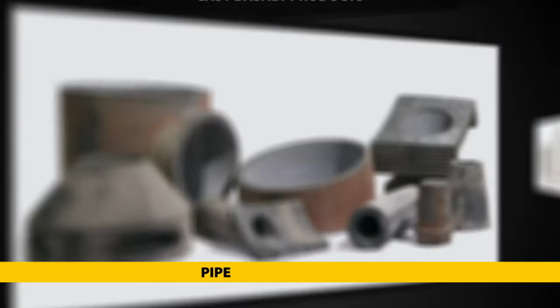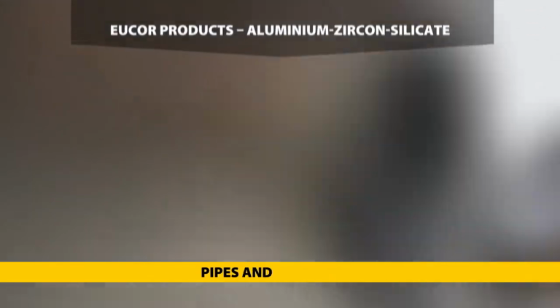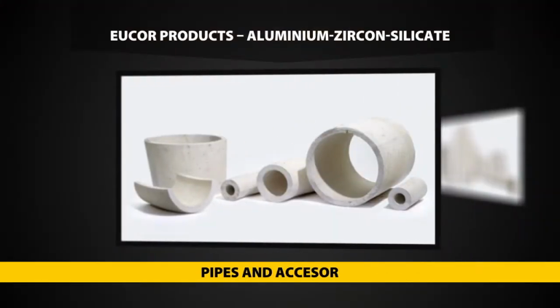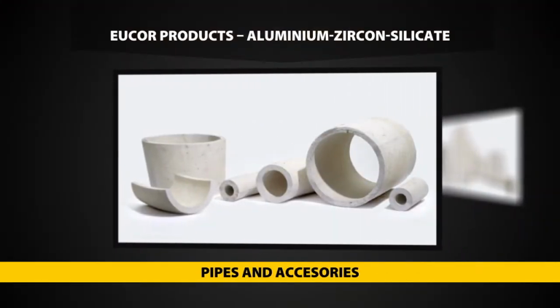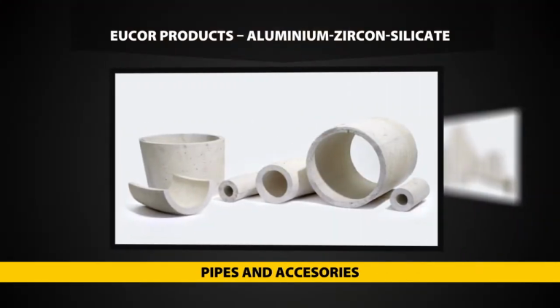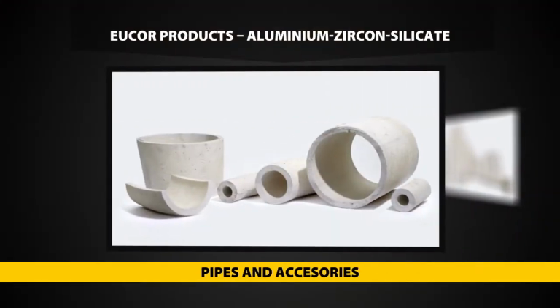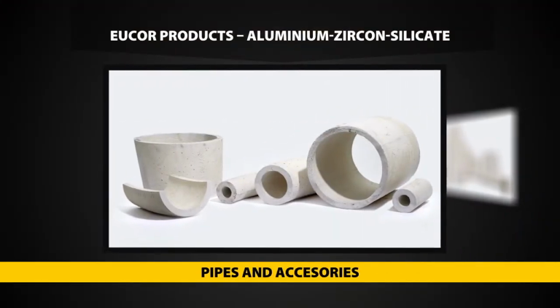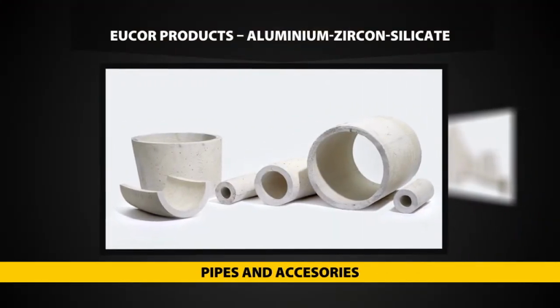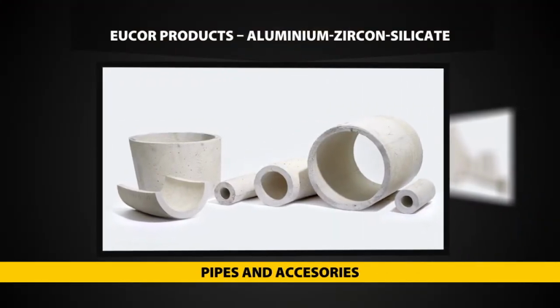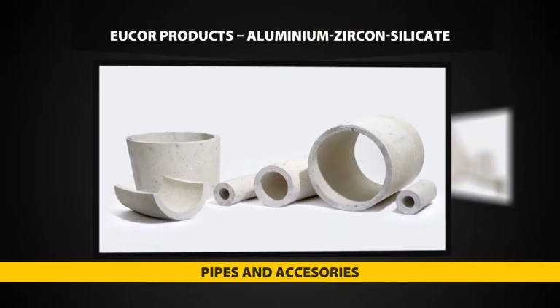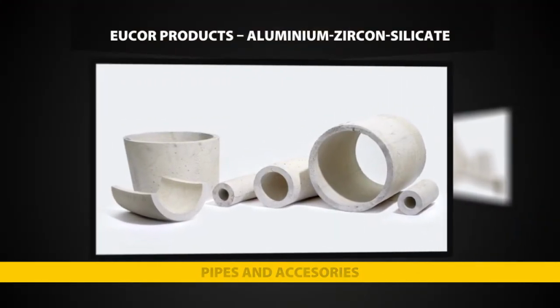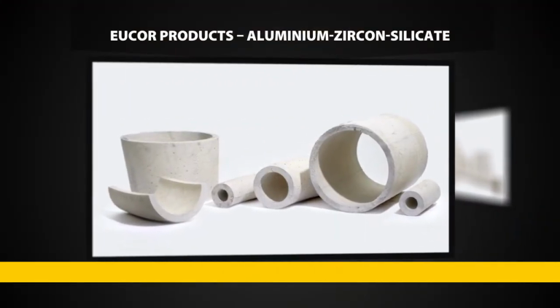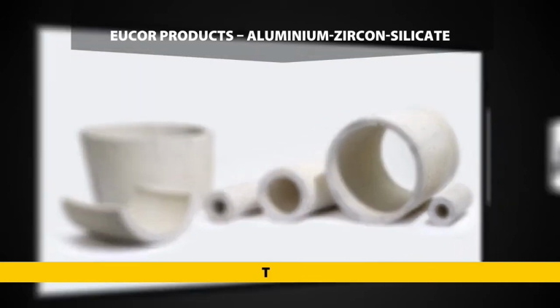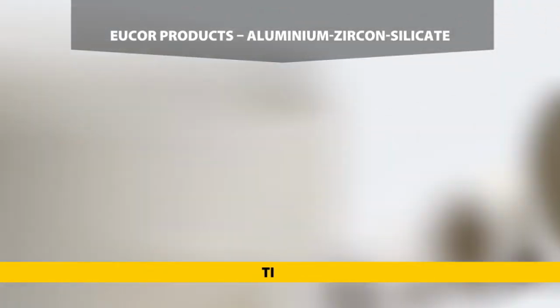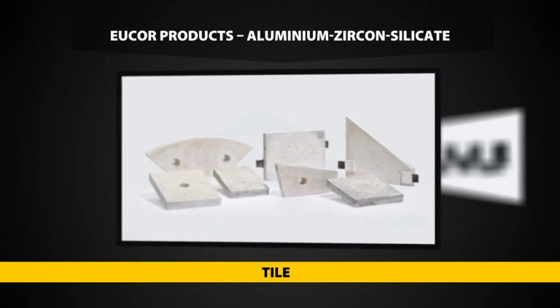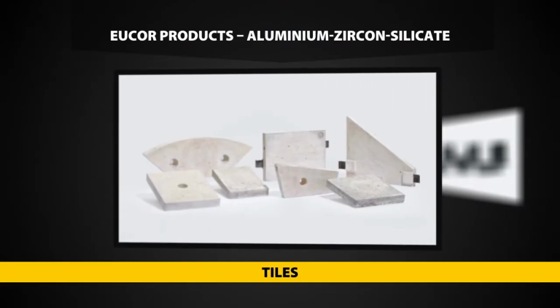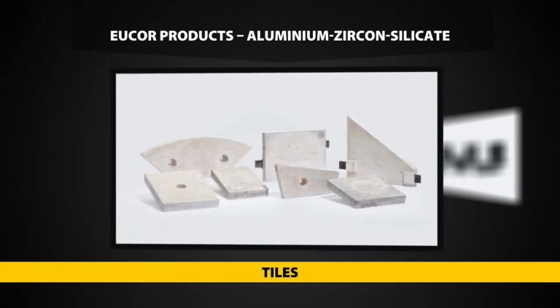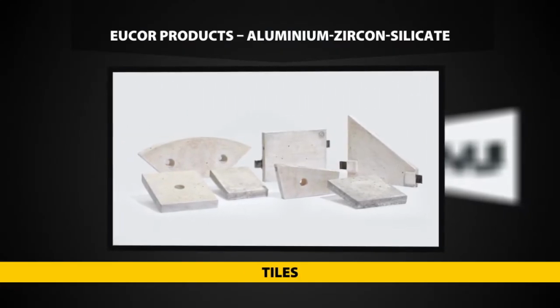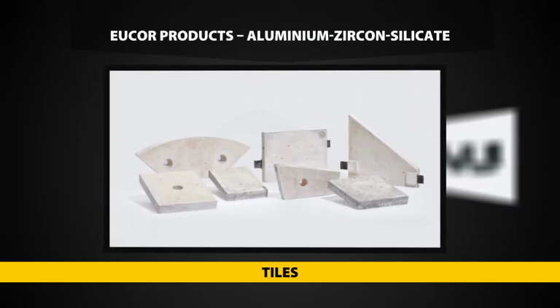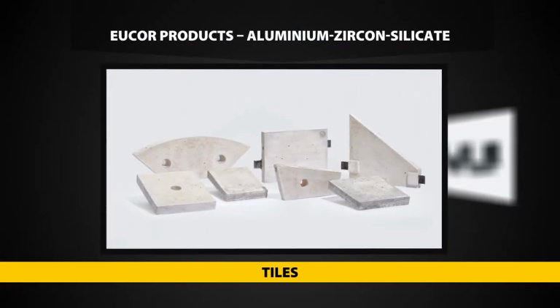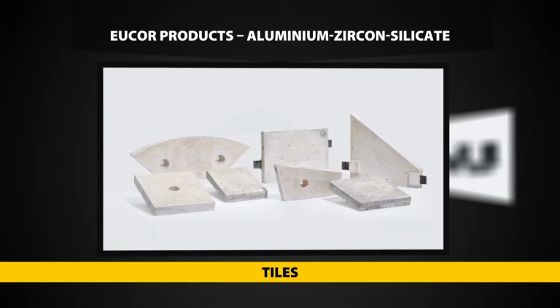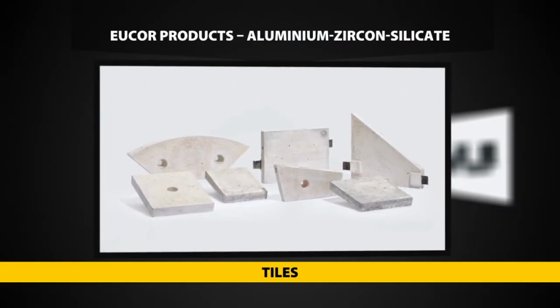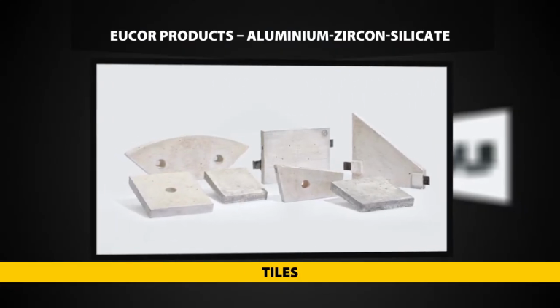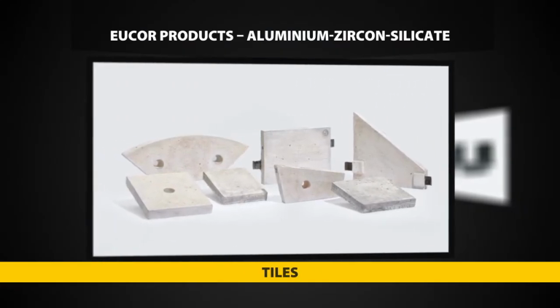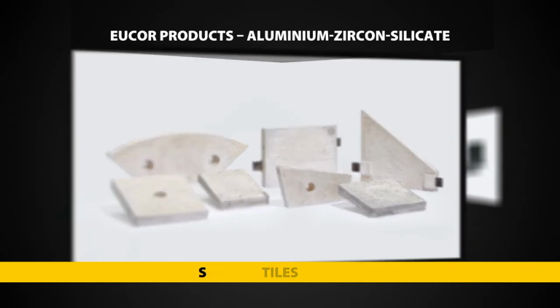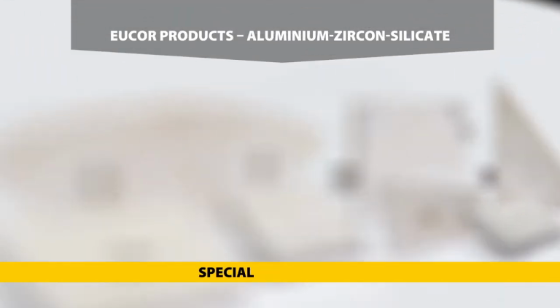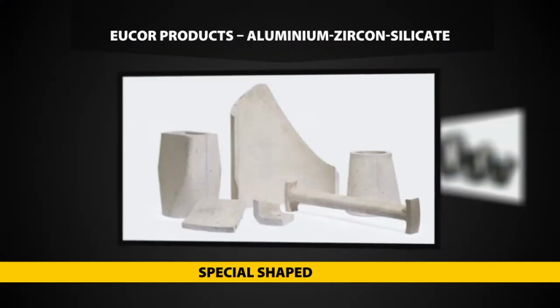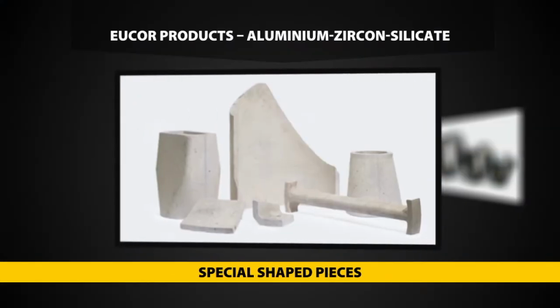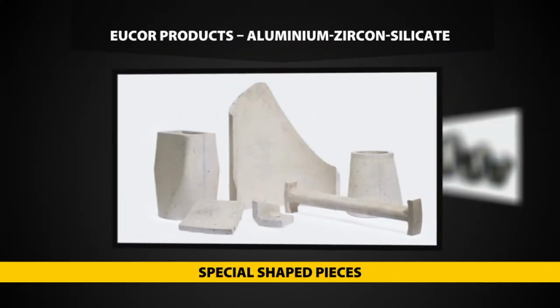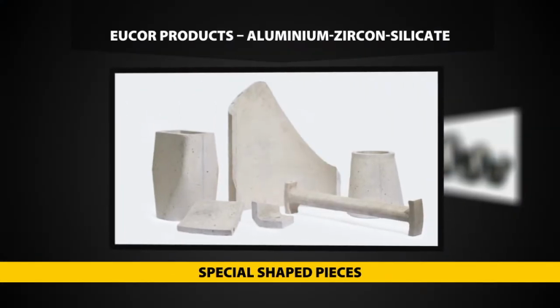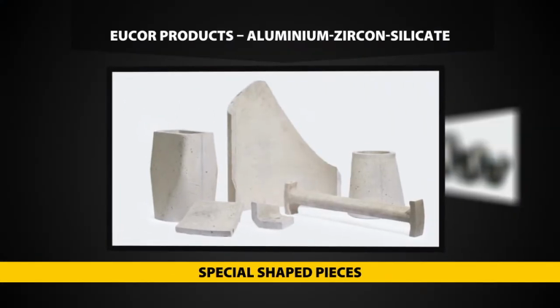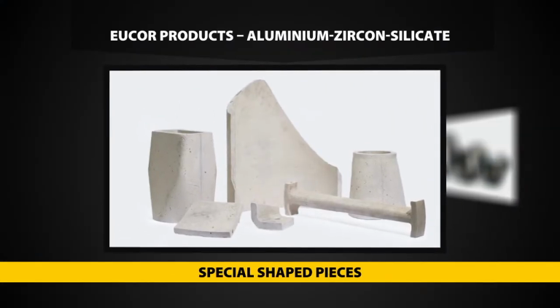Eucor is an aluminium zircon silicate composed of corundum, baddeleyite and vitreous phase. The product features excellent properties including hardness, resistance against high temperatures and chemical corrosion.